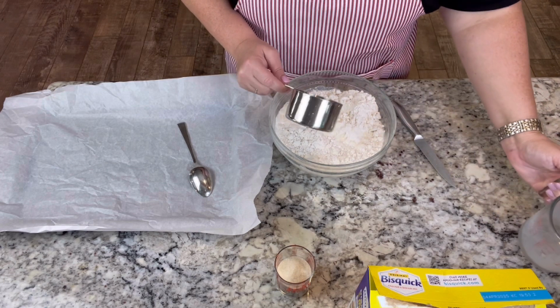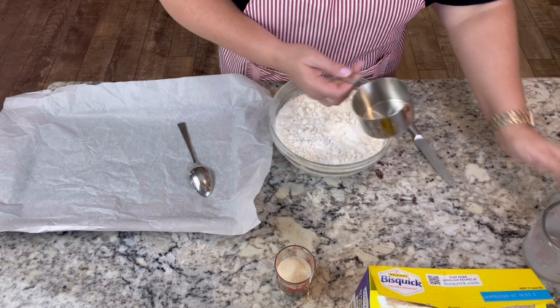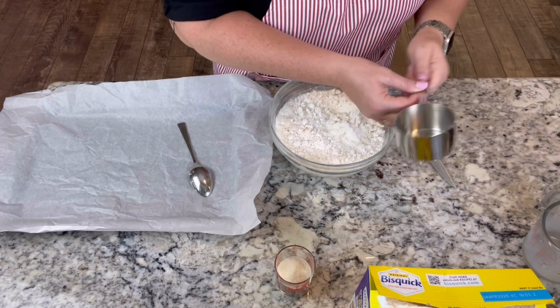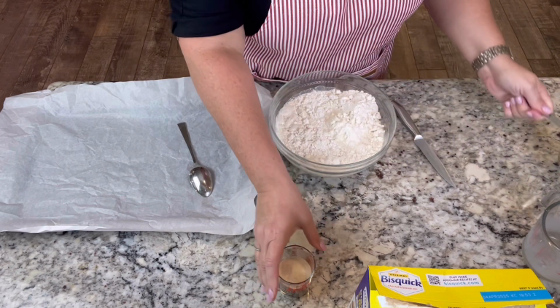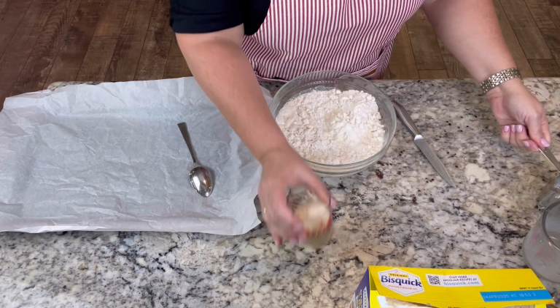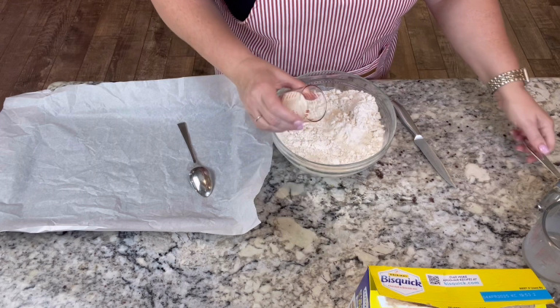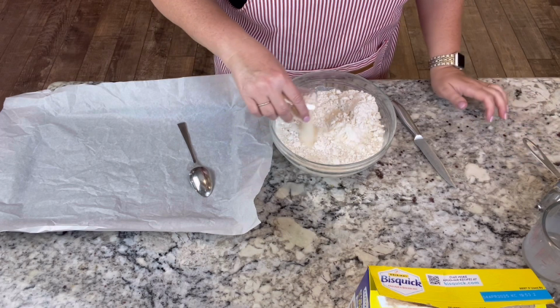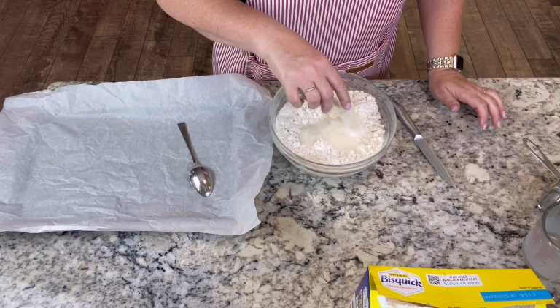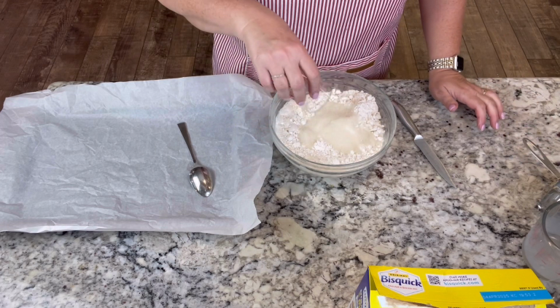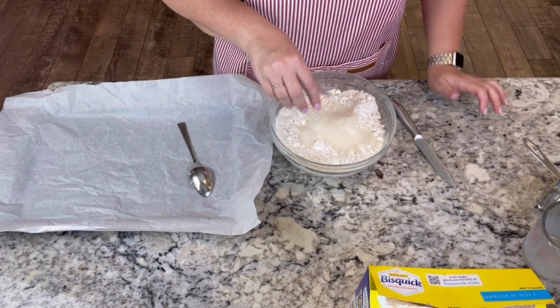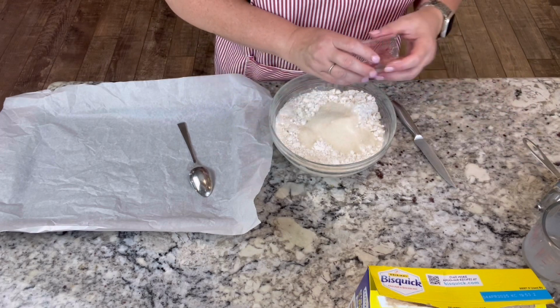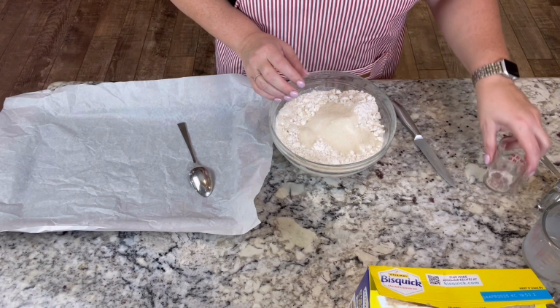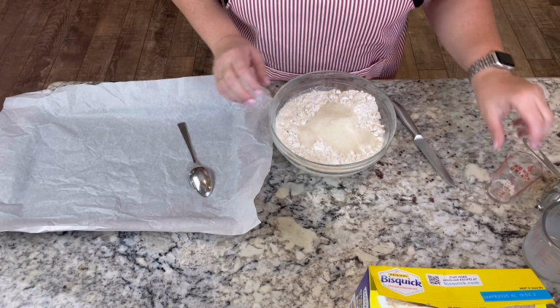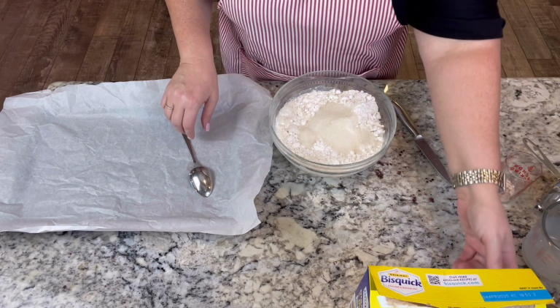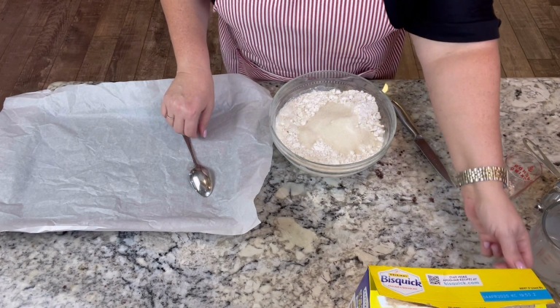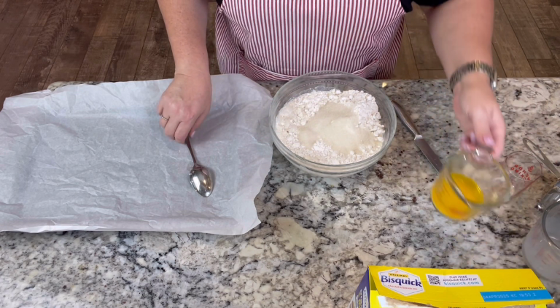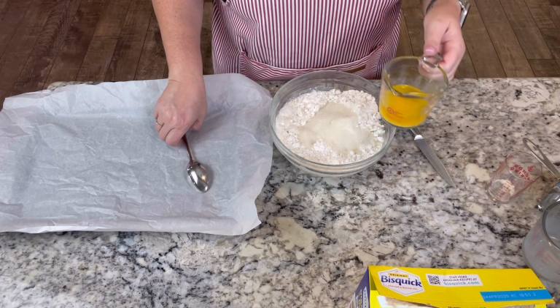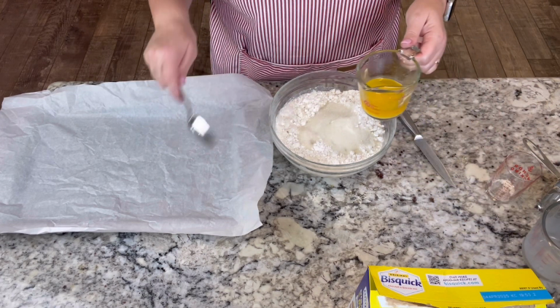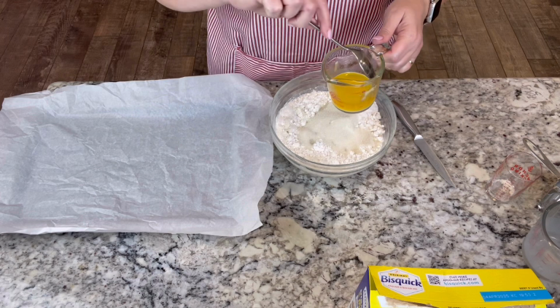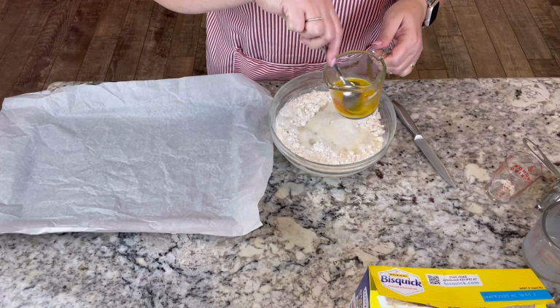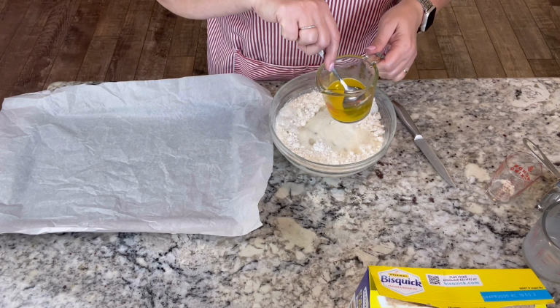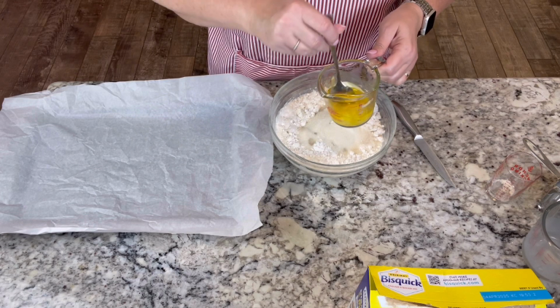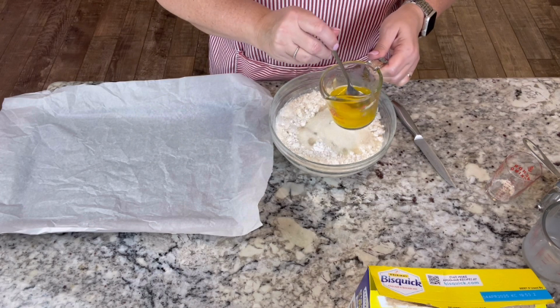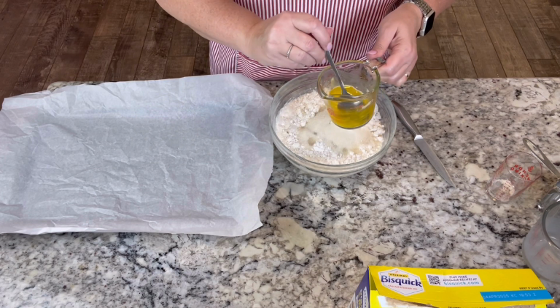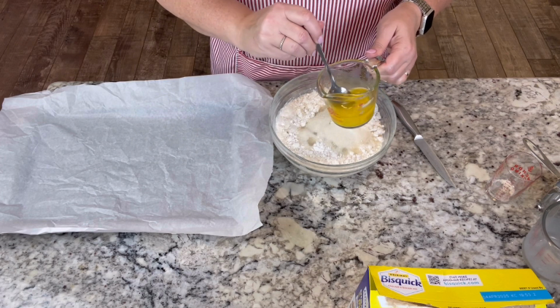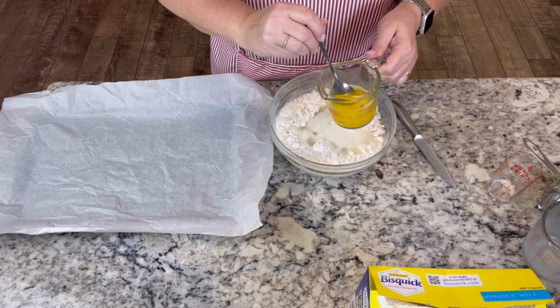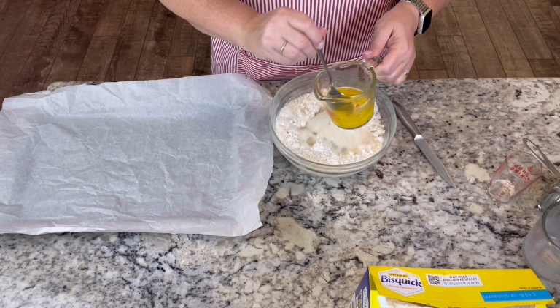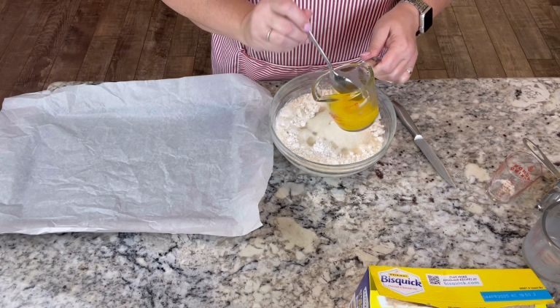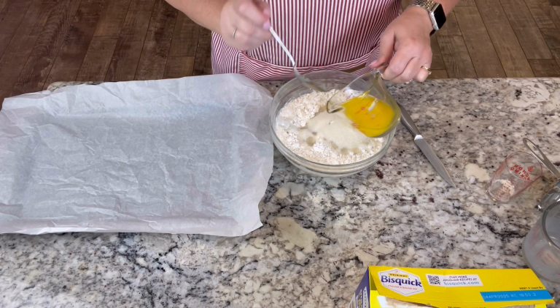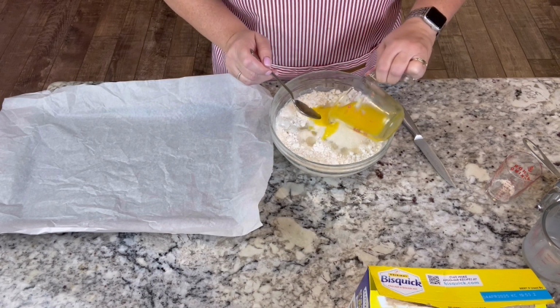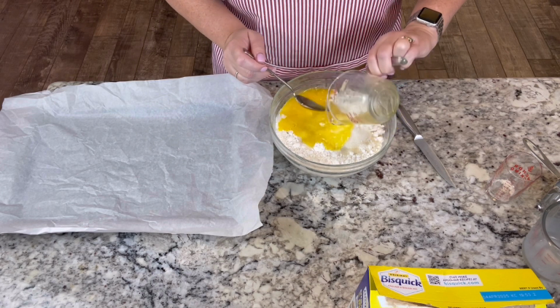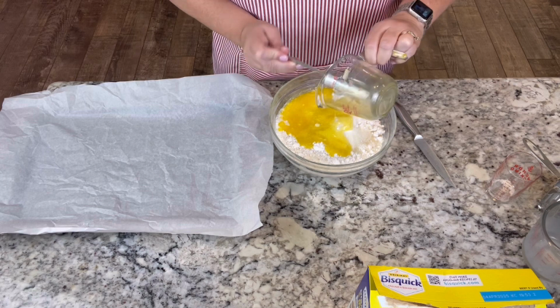I'm going to add six tablespoons of sugar — this is a doubled recipe. And we're going to add six tablespoons of melted butter; I melted it and then let it cool. This is so easy — just stir it together.